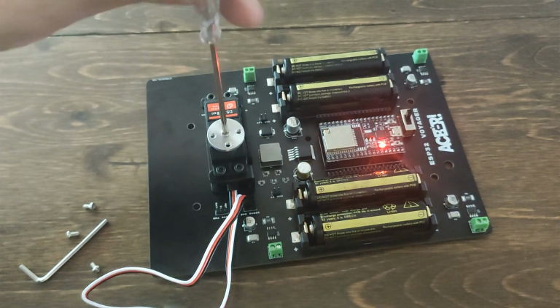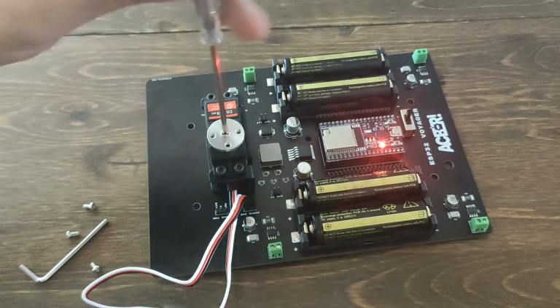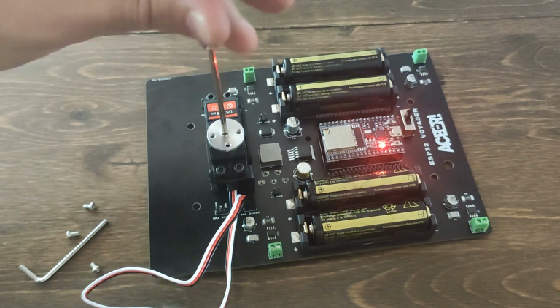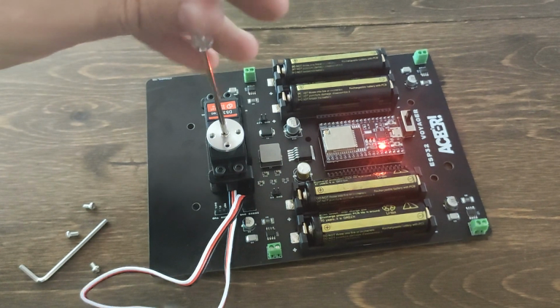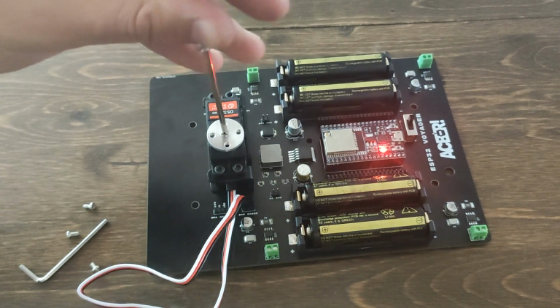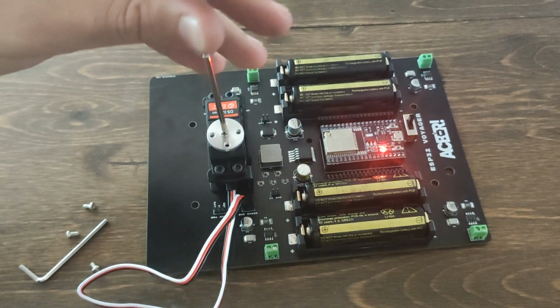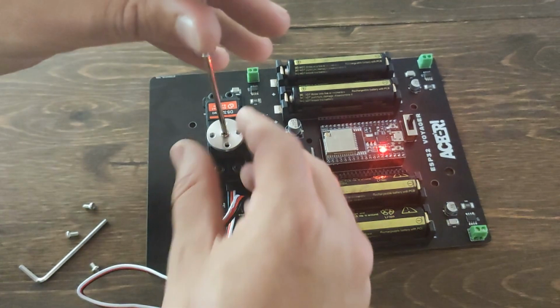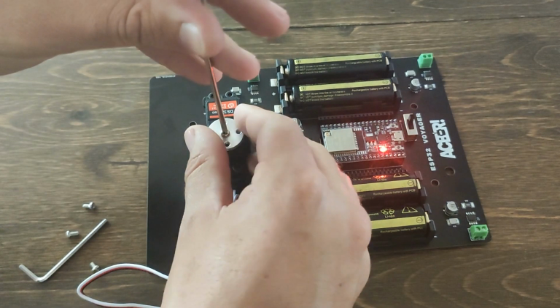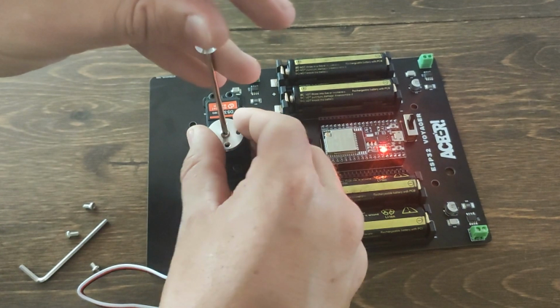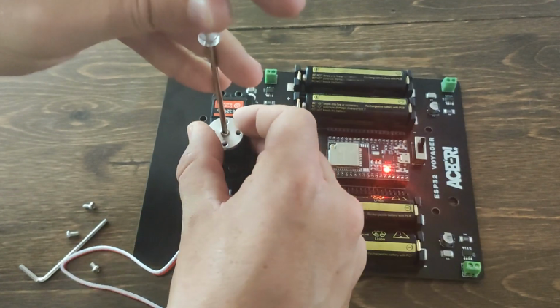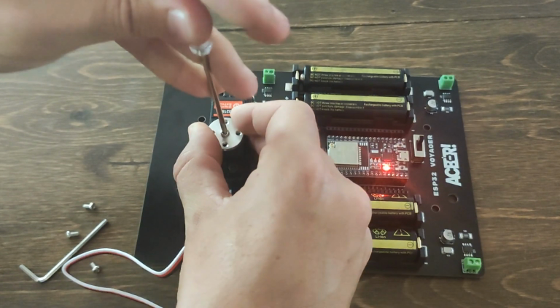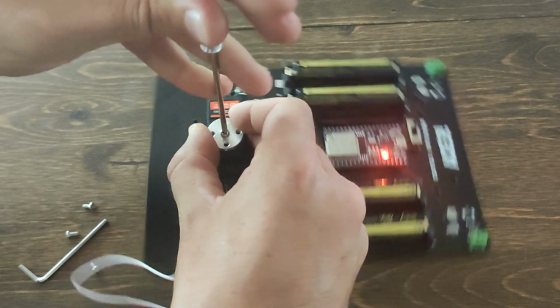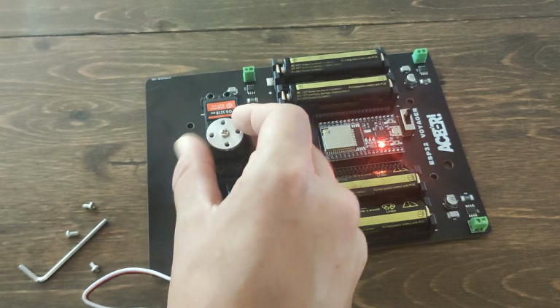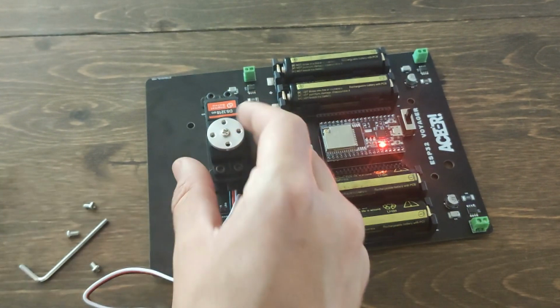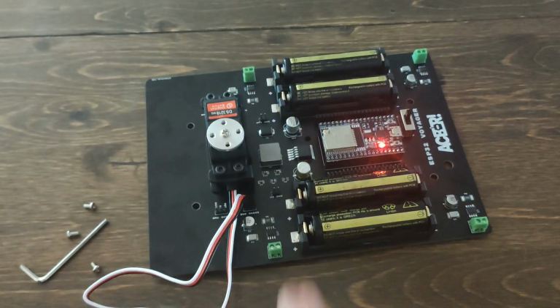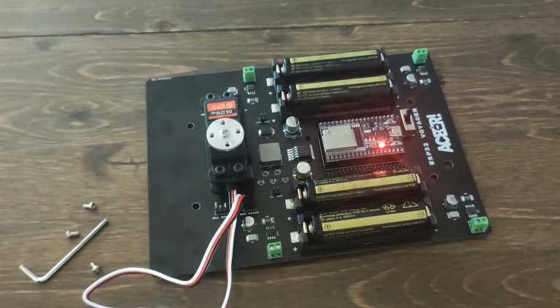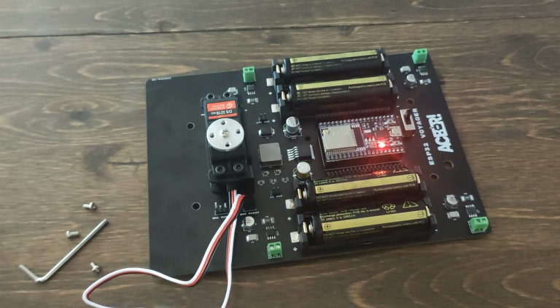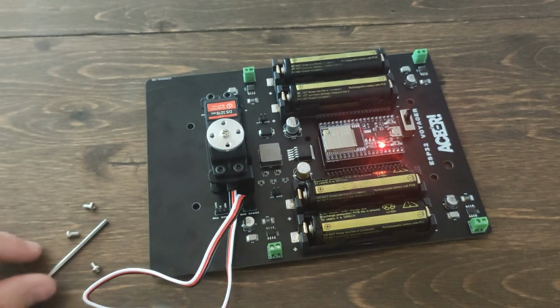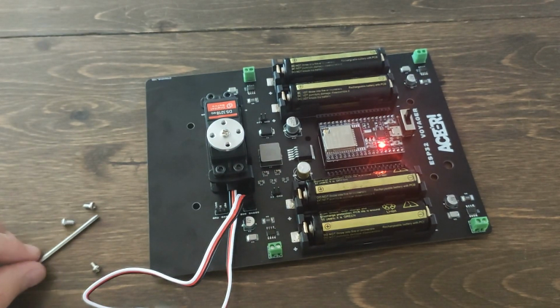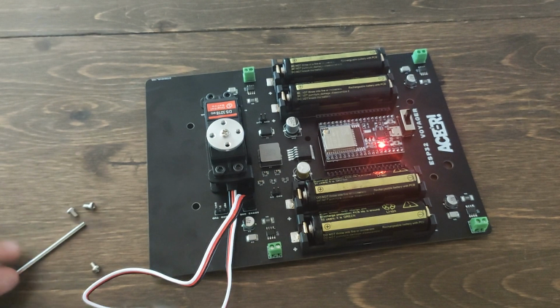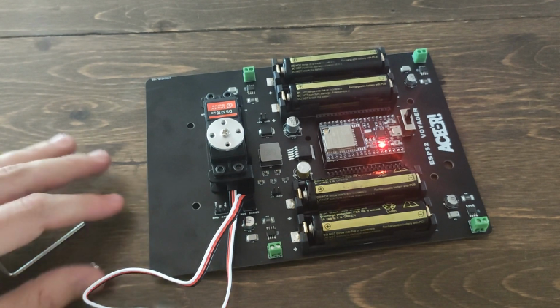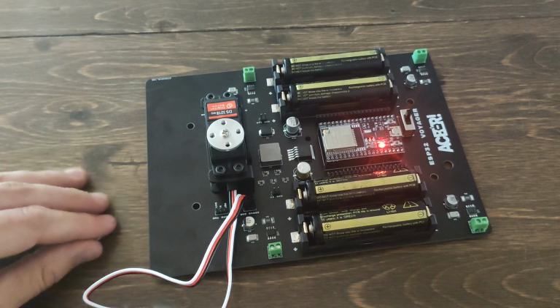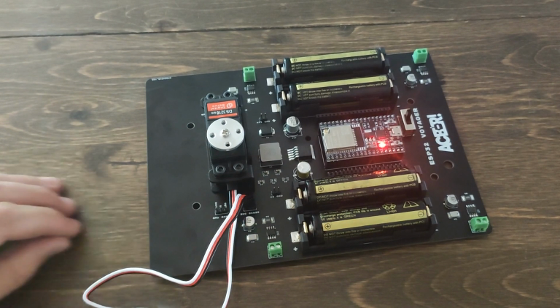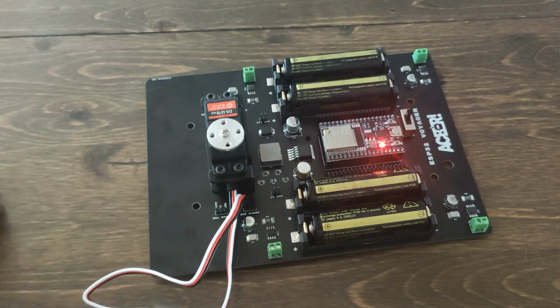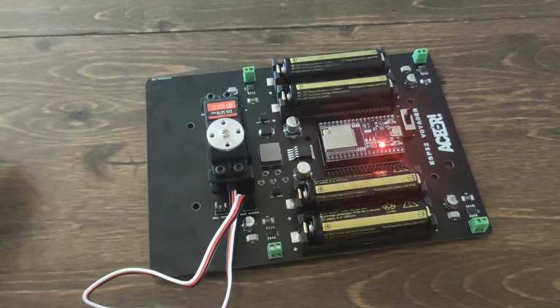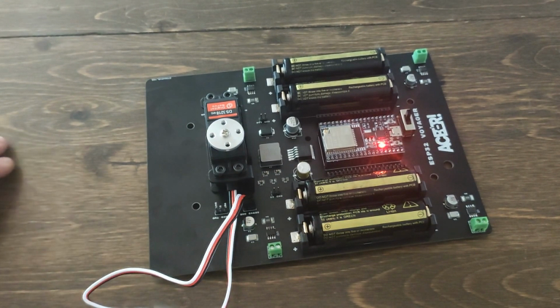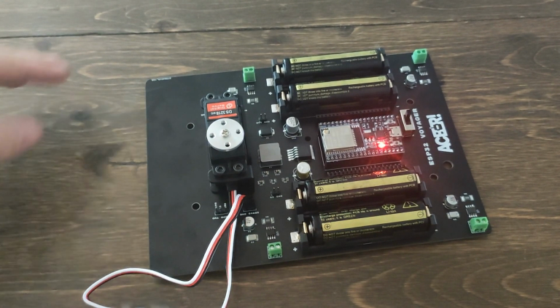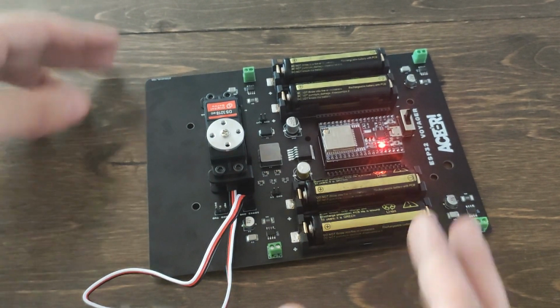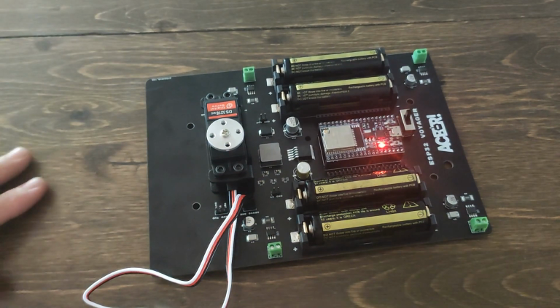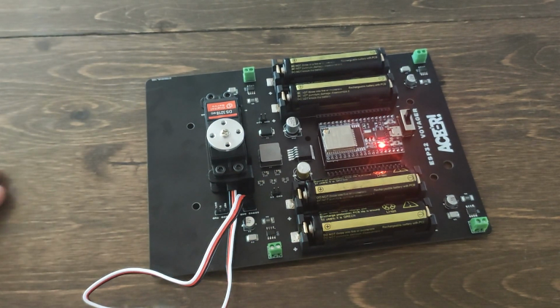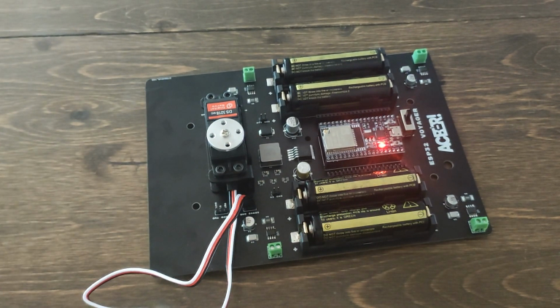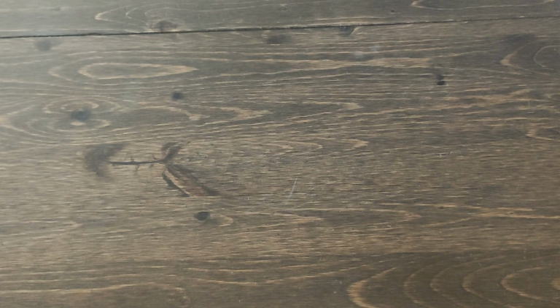Once you have the servo horn attached, go ahead and tighten it with the screwdriver.